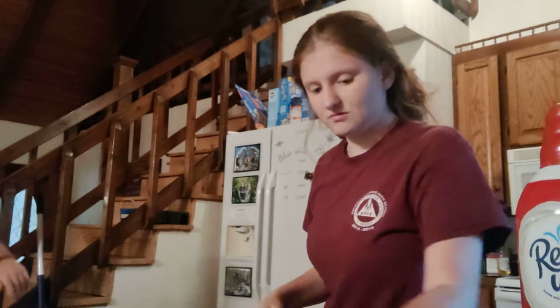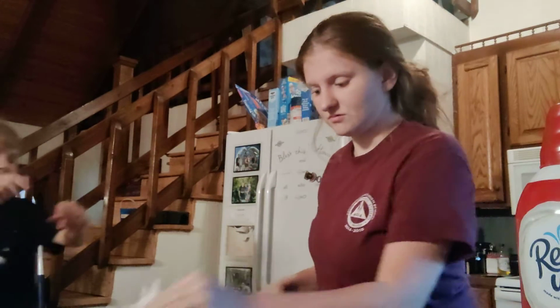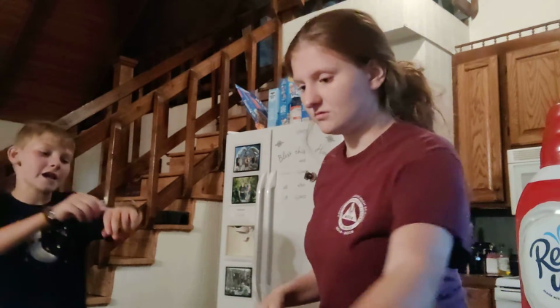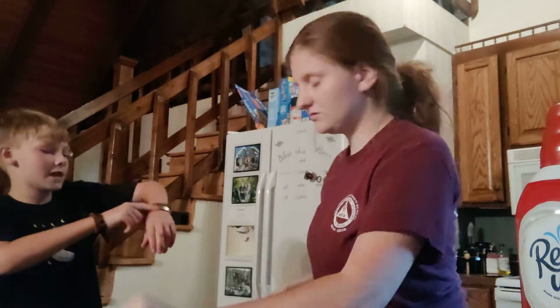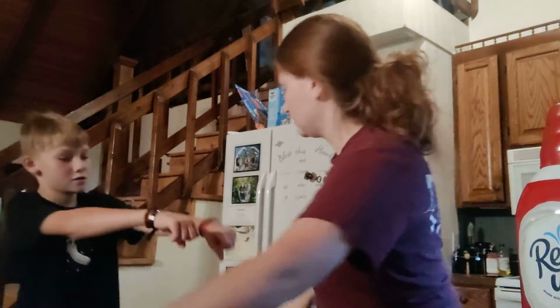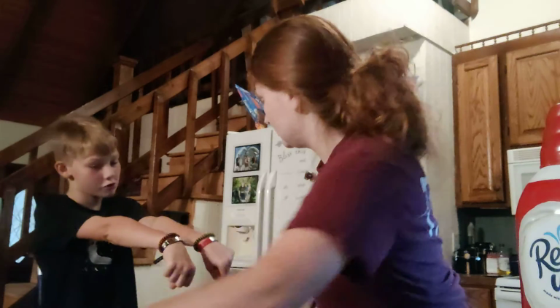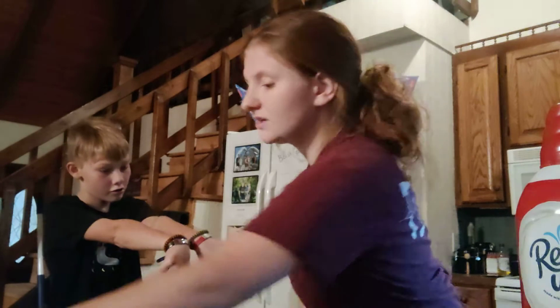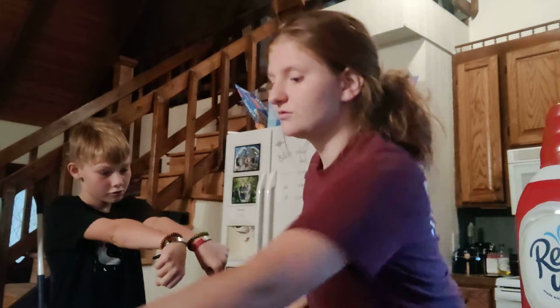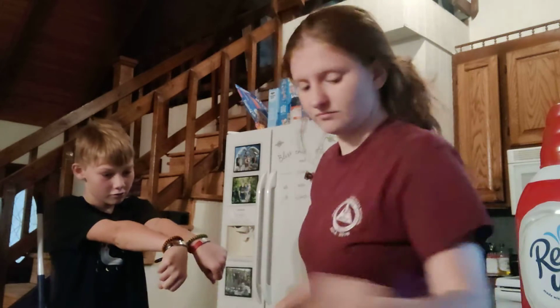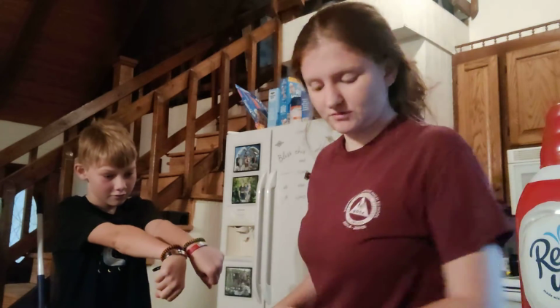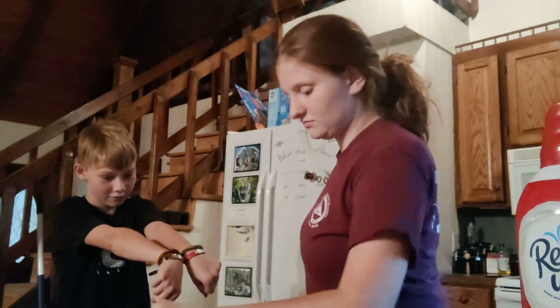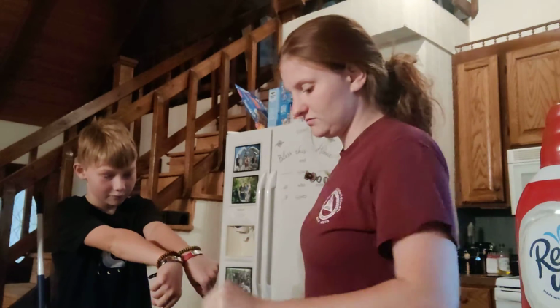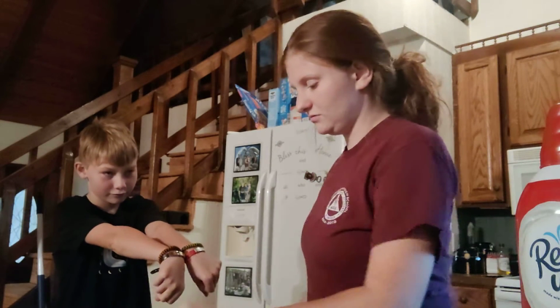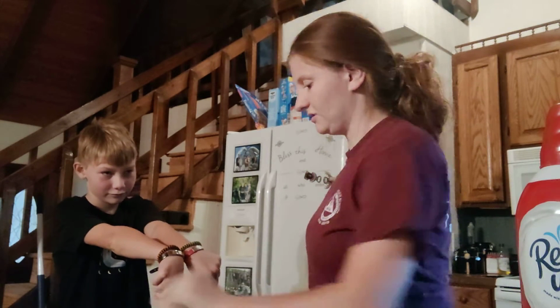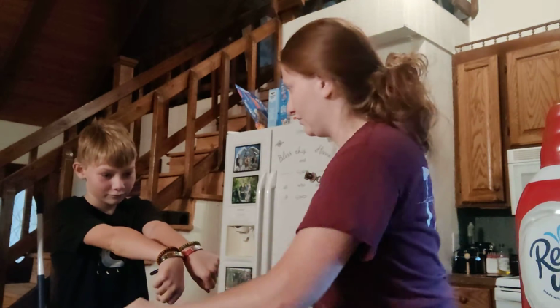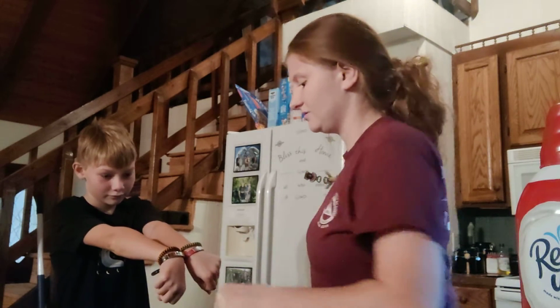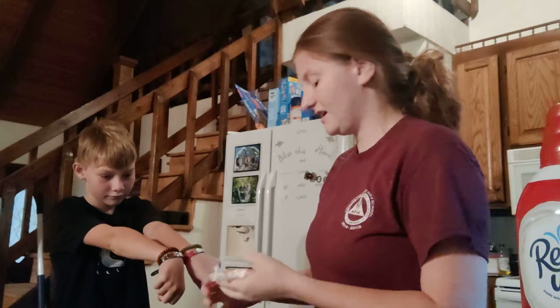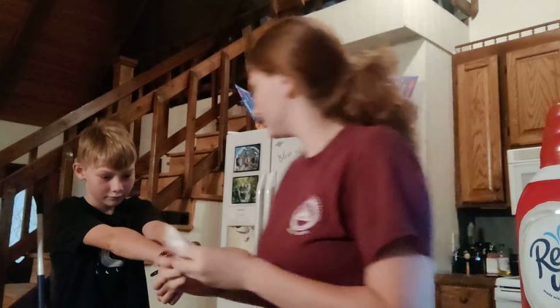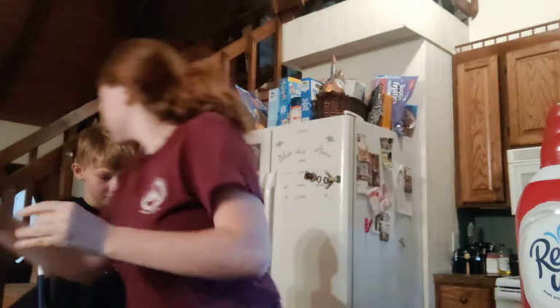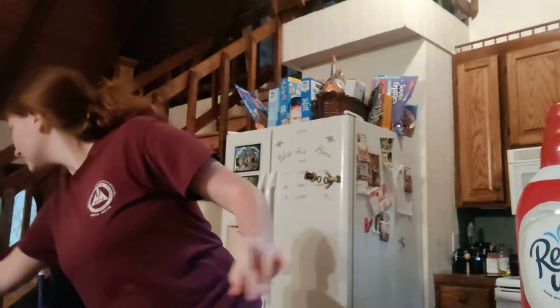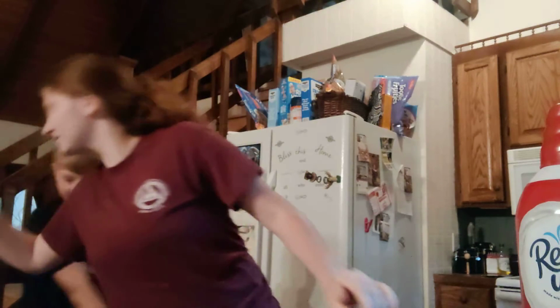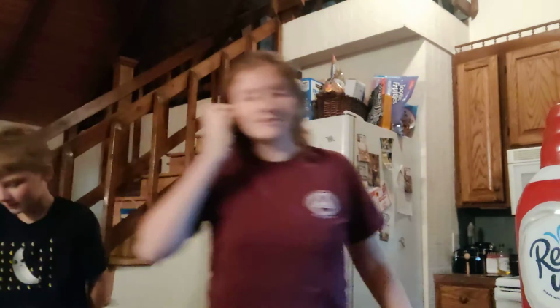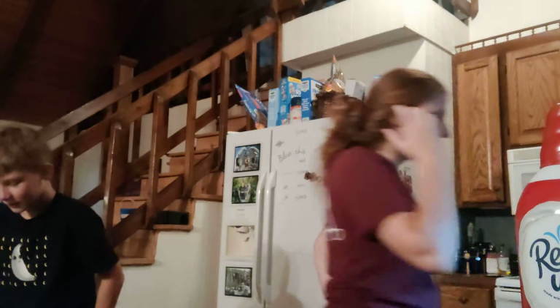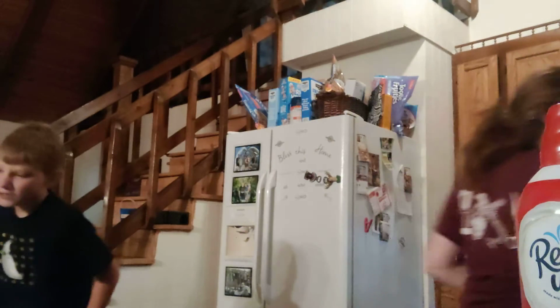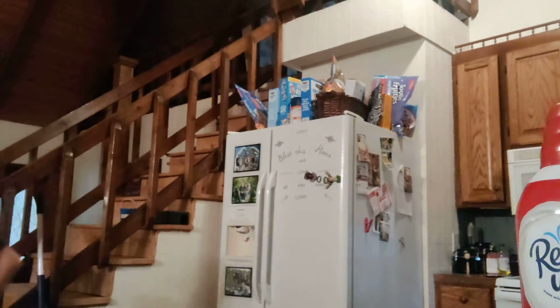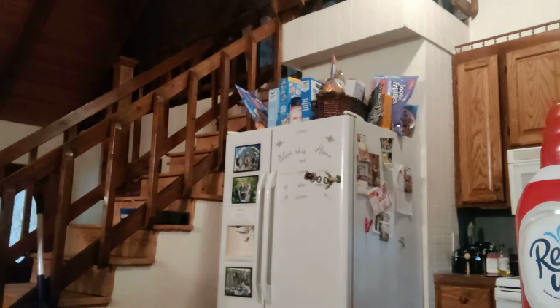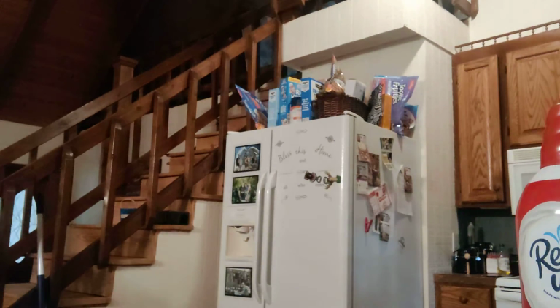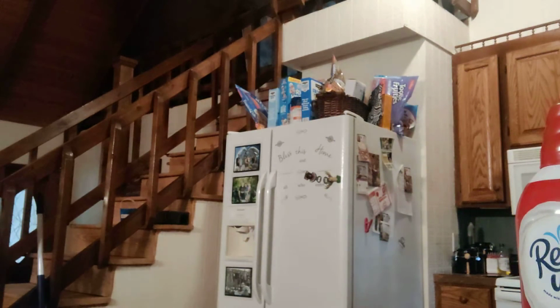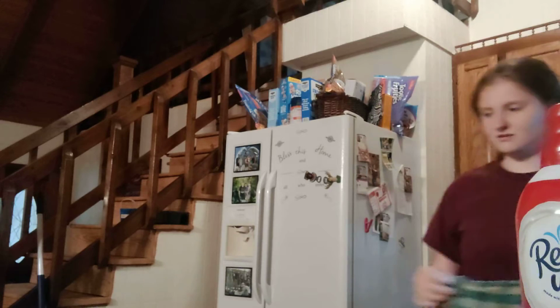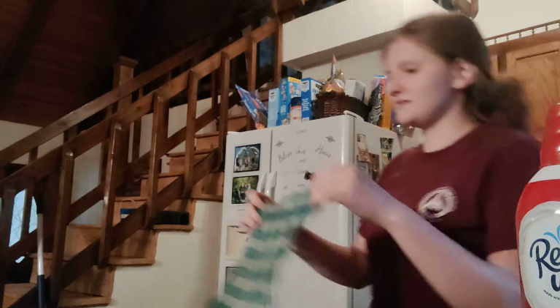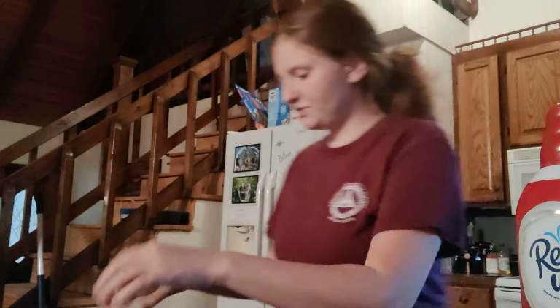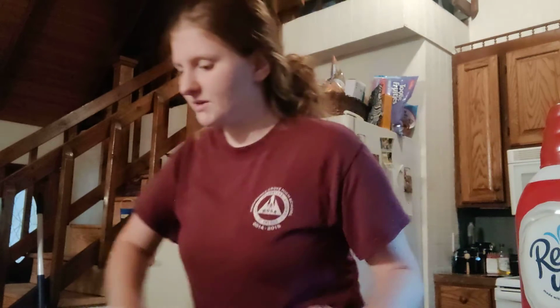Do you like my new bracelets? Oh yeah, they're beautiful. Or do you not like that word? Handsome. What do you want me to say? You could just say they look nice. Well, they do look nice. That's what beautiful means.